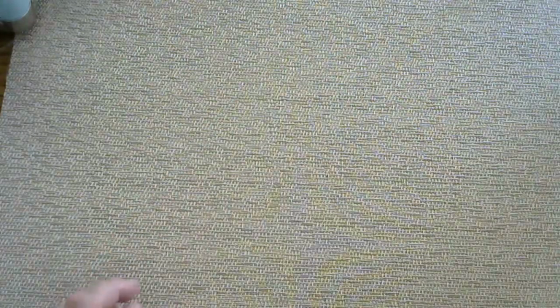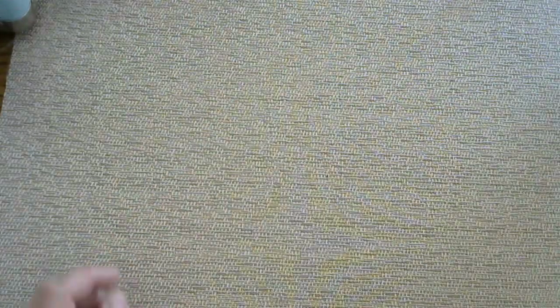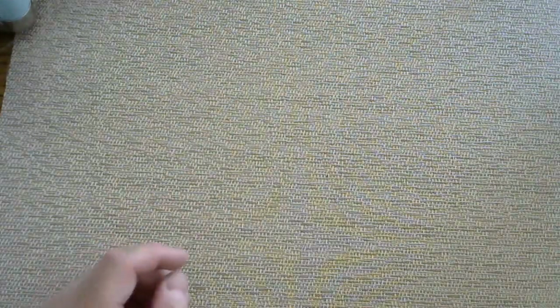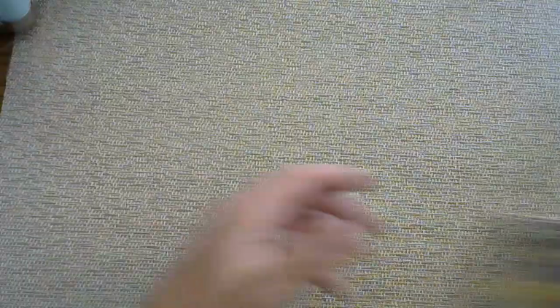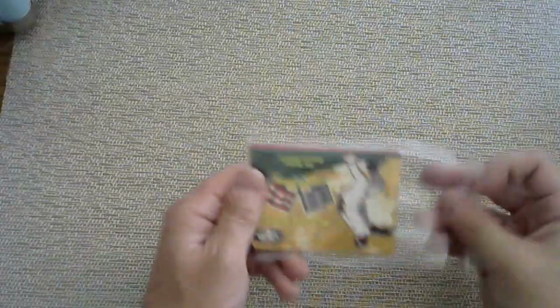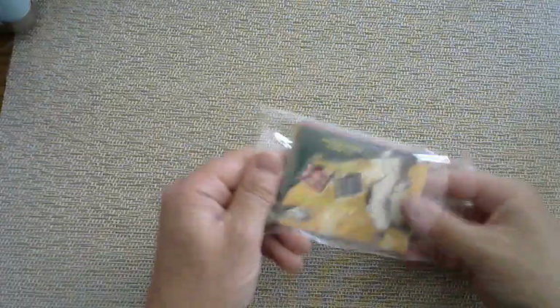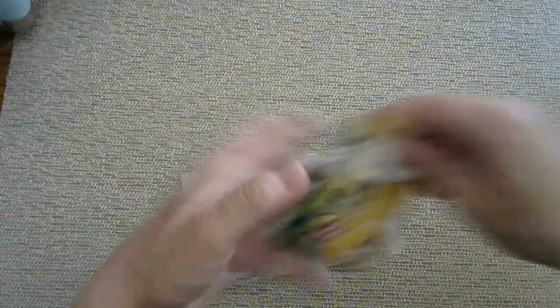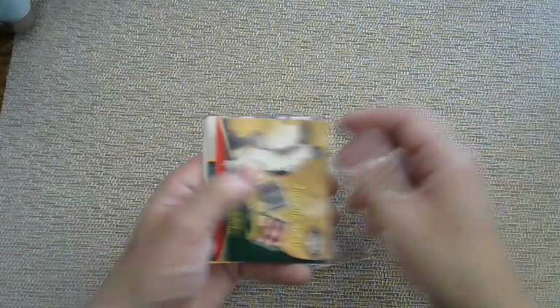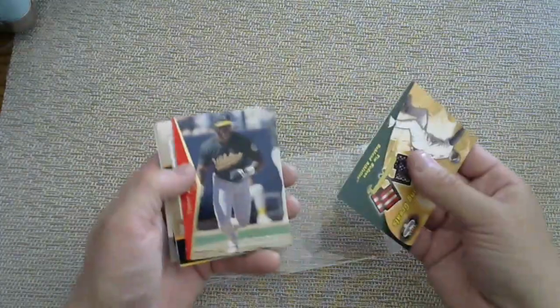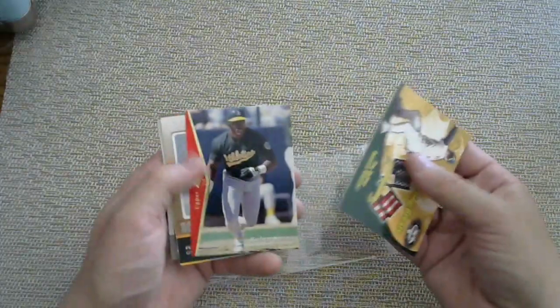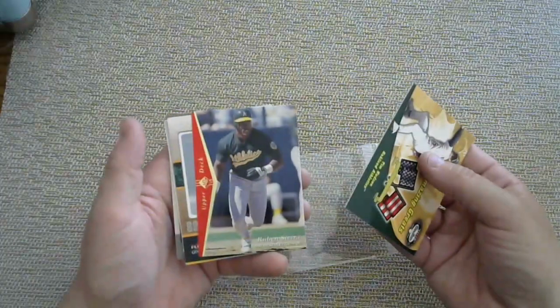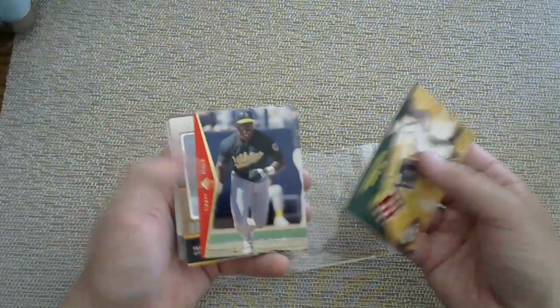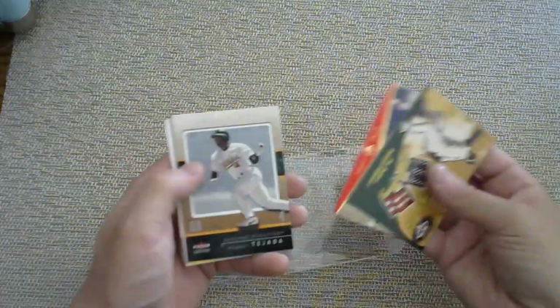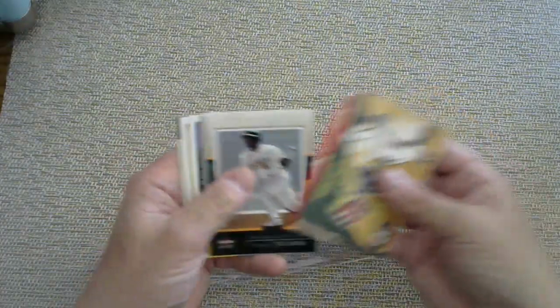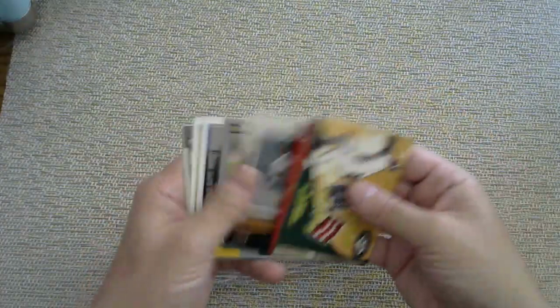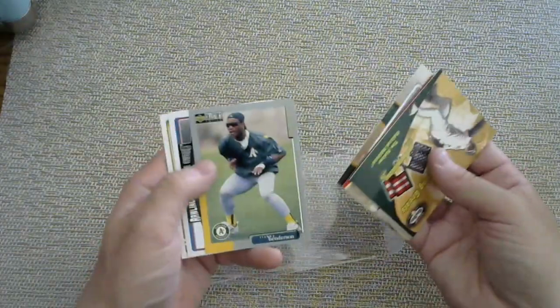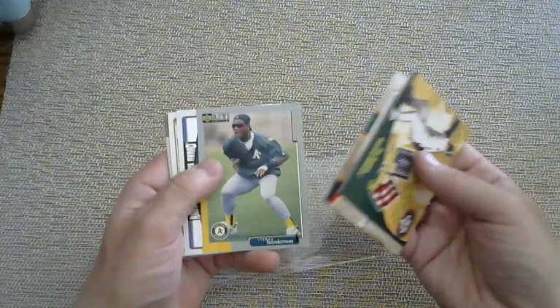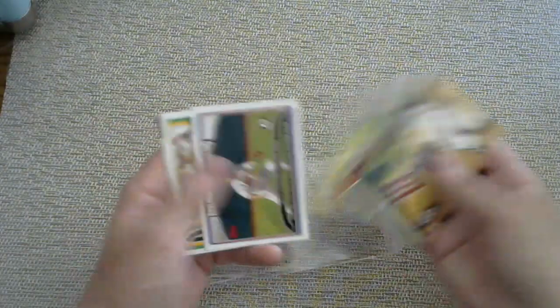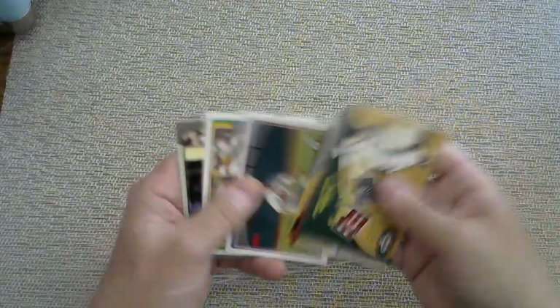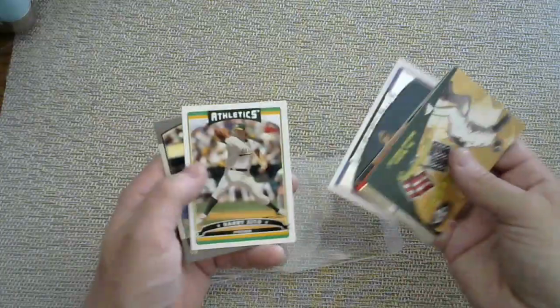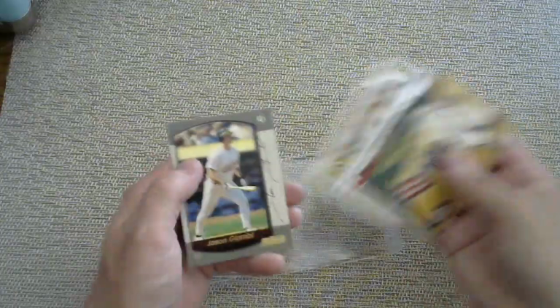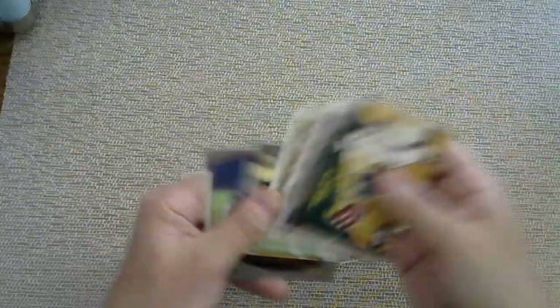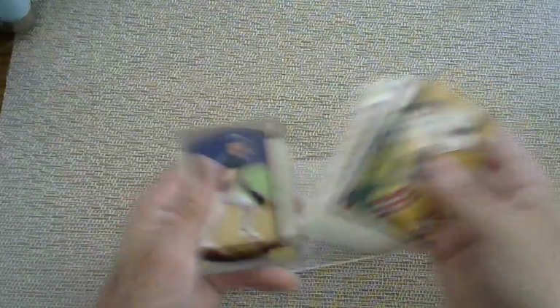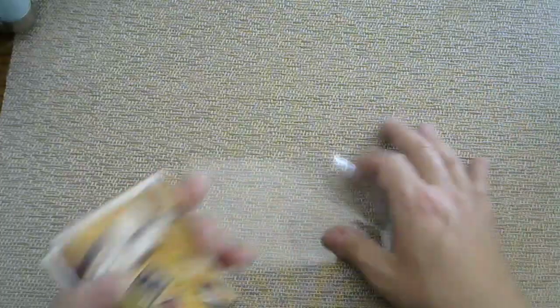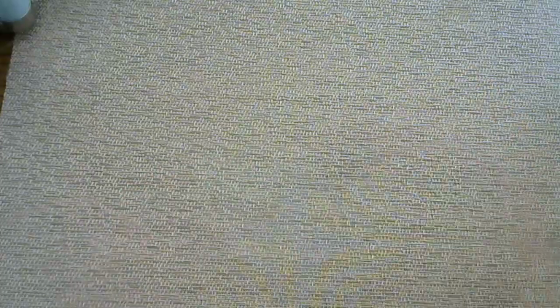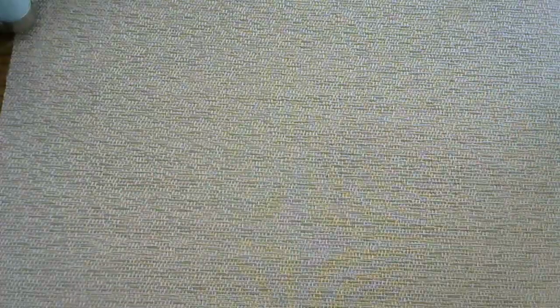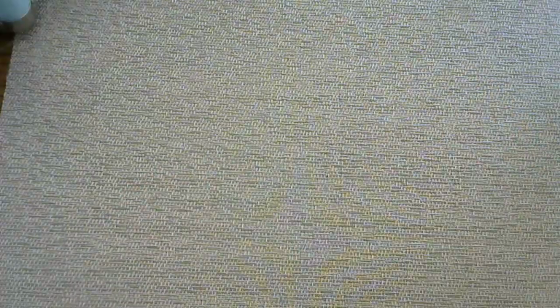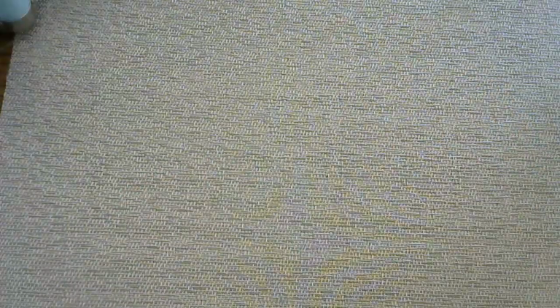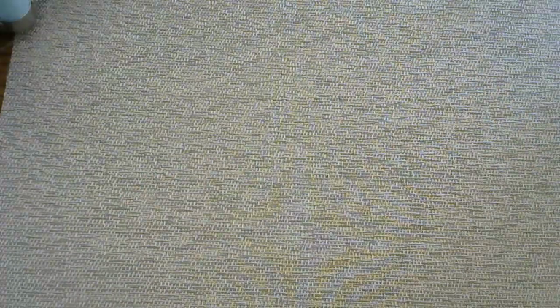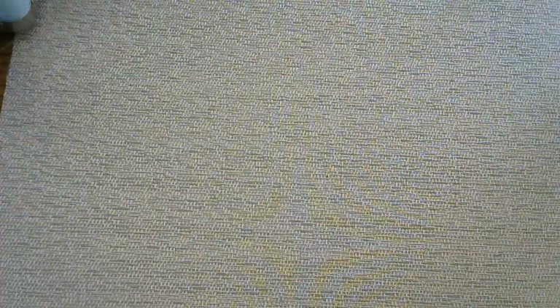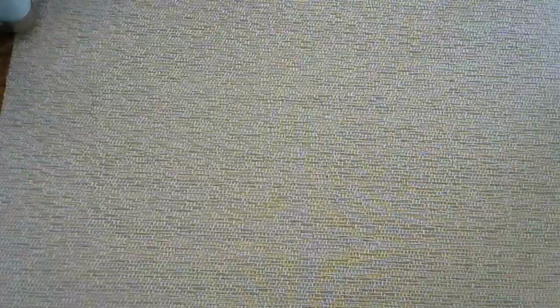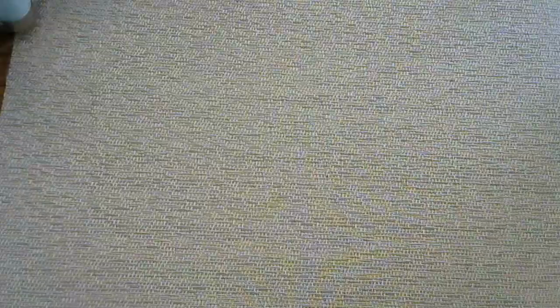Kevin's Budget Card Breaks at gmail.com. Look at that — Ruben Sierra, Tejada, Ricky Henderson. Looking forward to hearing from you on the old email. Take care. Bye.